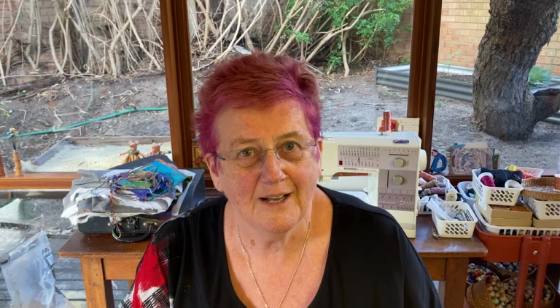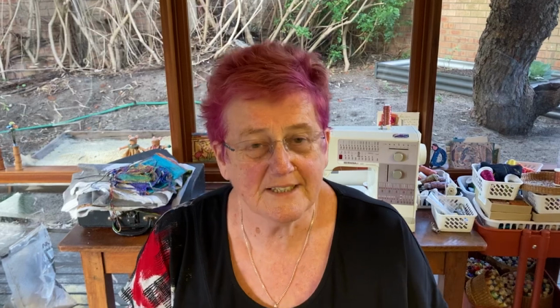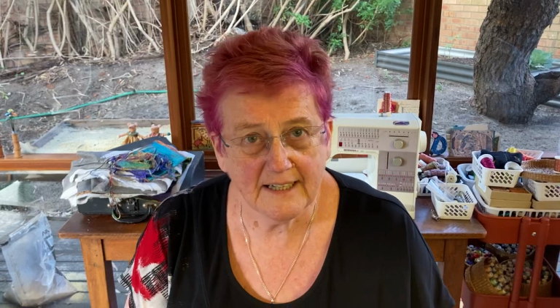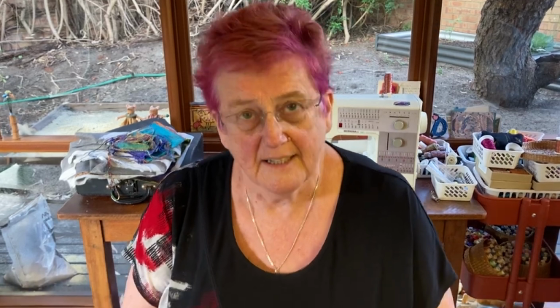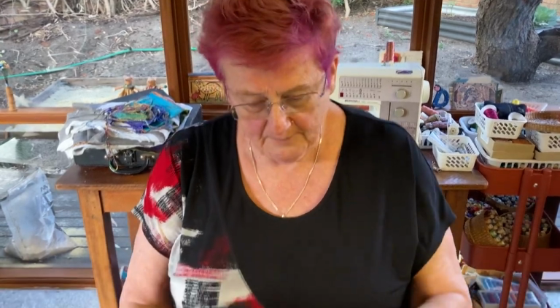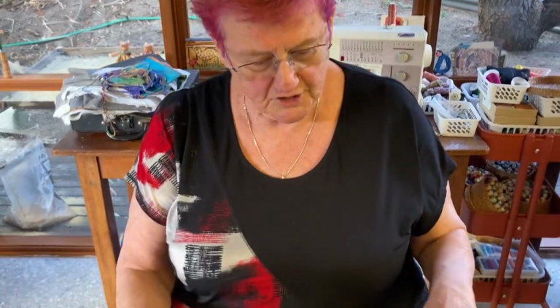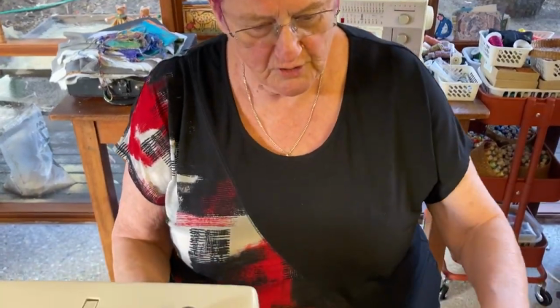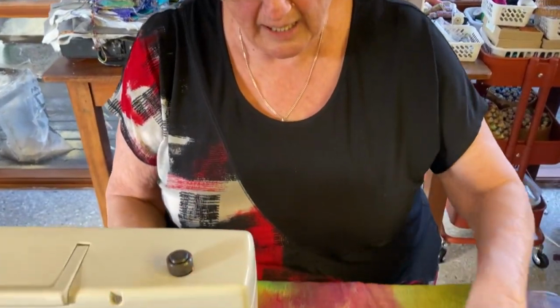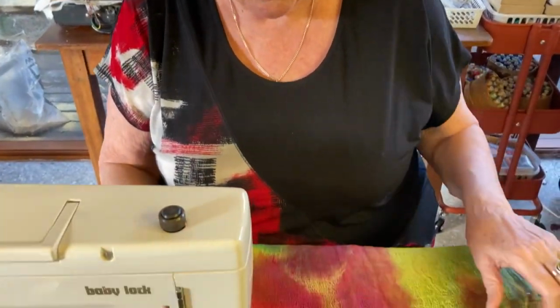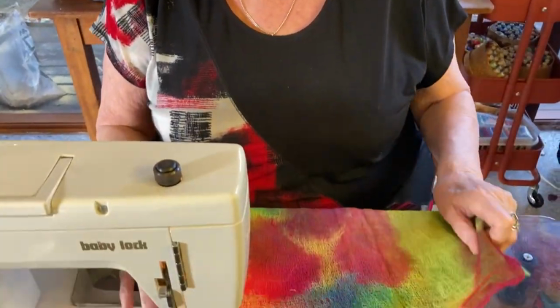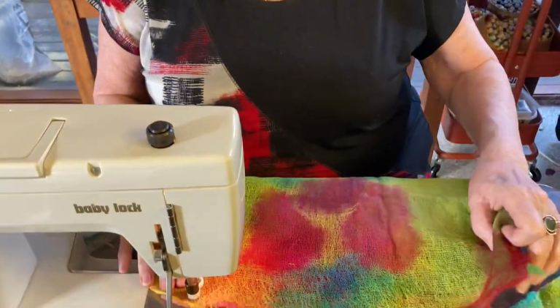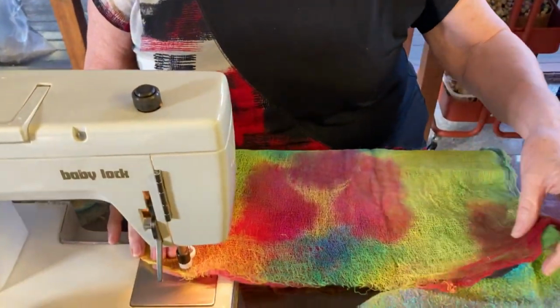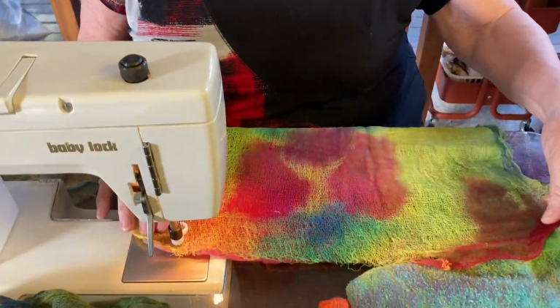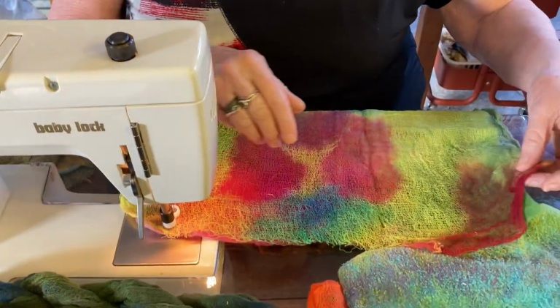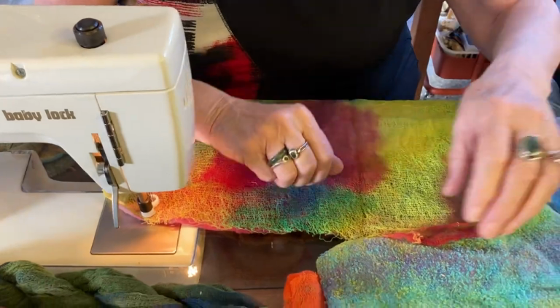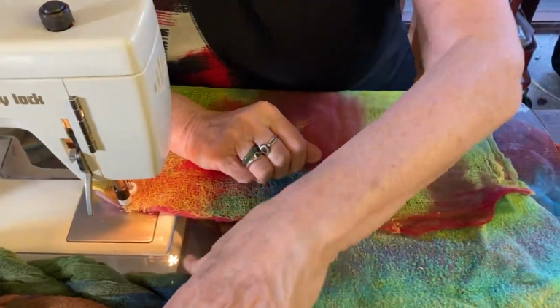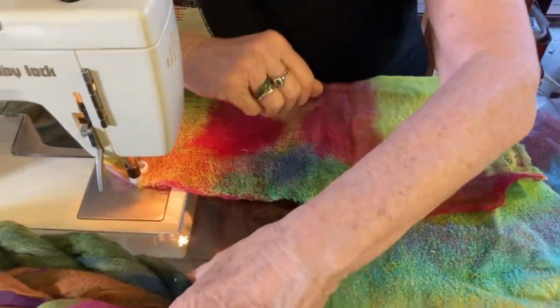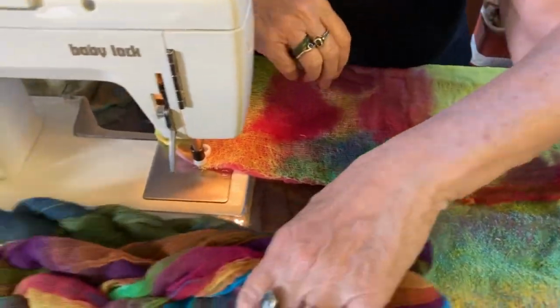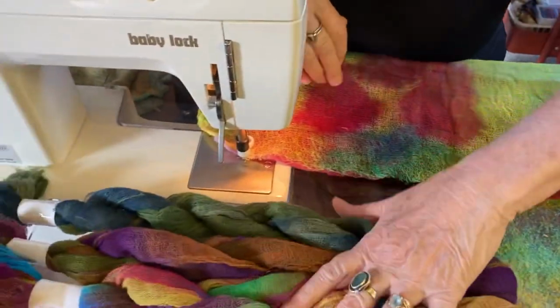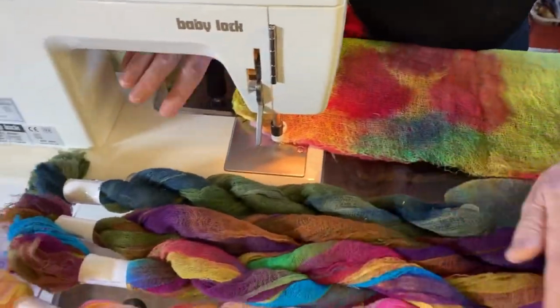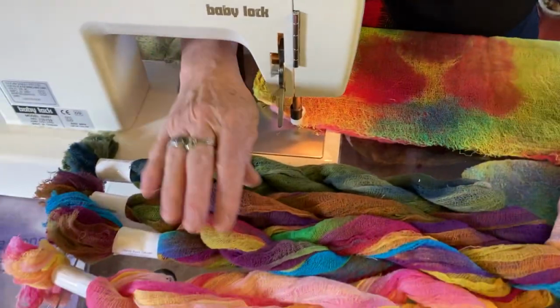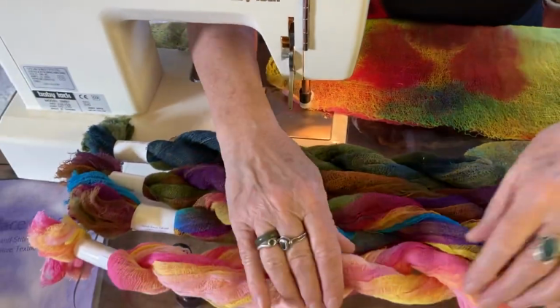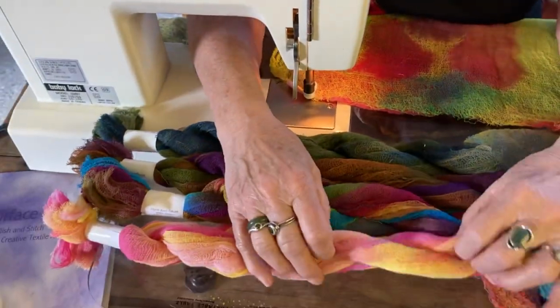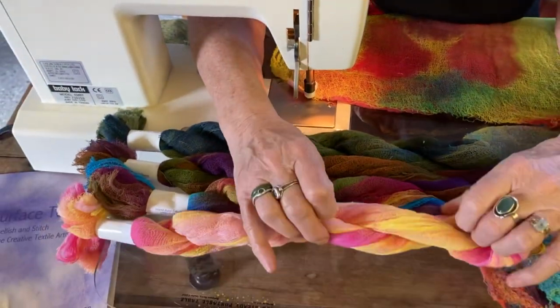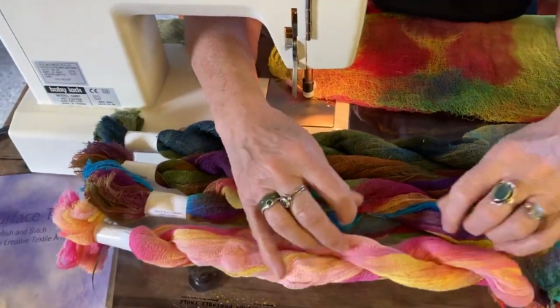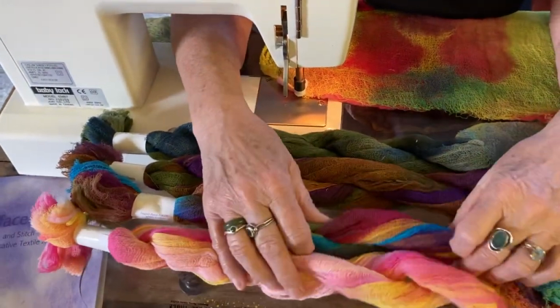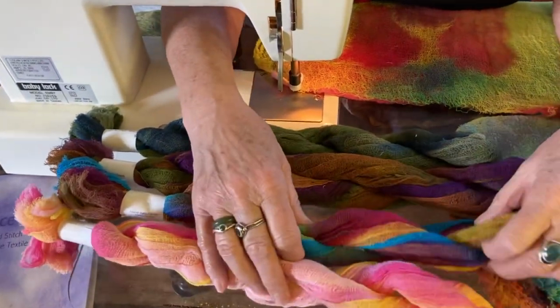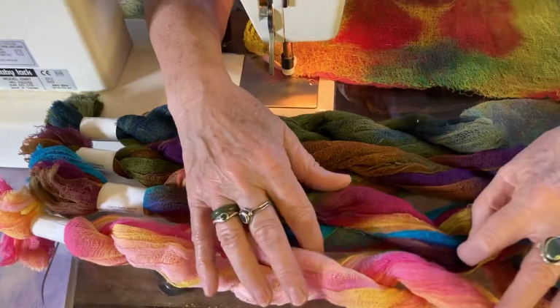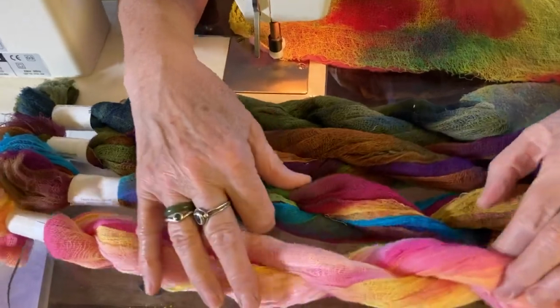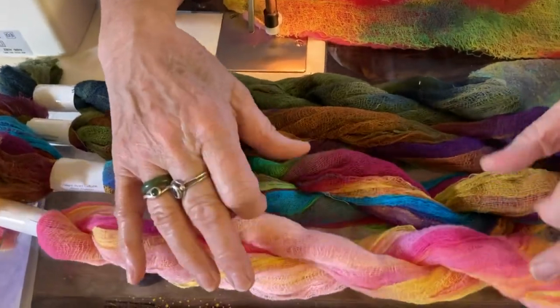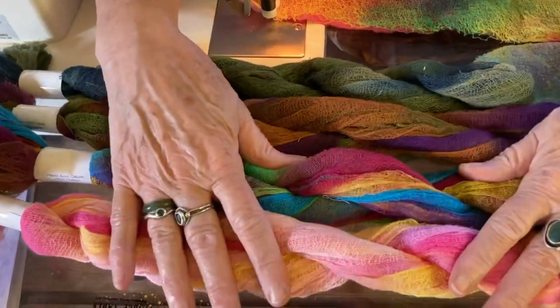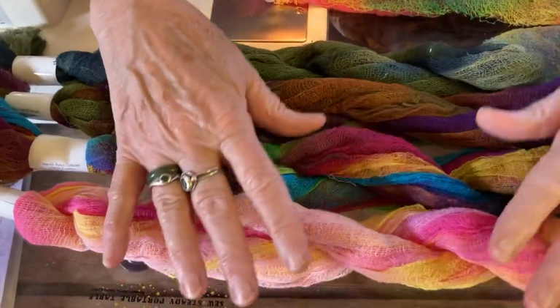Hello, it's Dale here. Today I'm going to show you on the embellisher, cotton scrim. Somebody said — it wasn't me — that the cotton scrim in the embellisher was a partnership made in heaven.